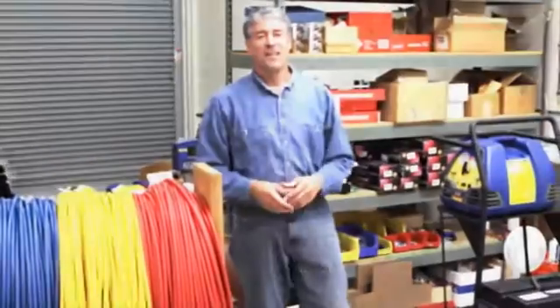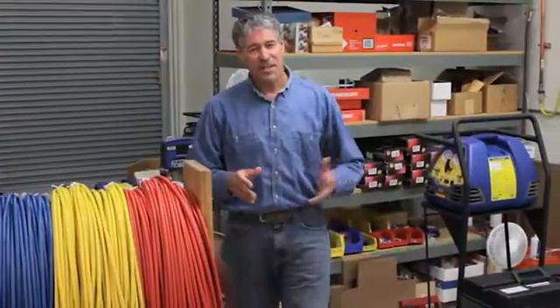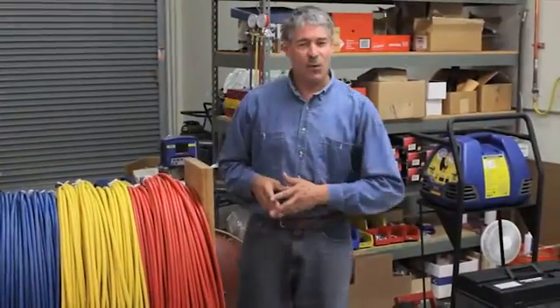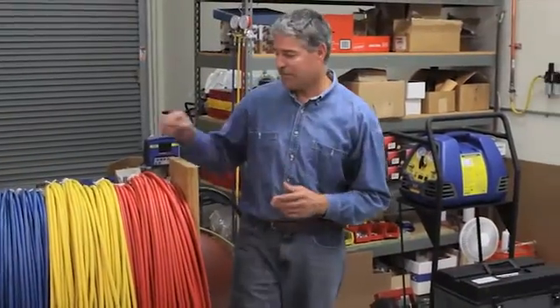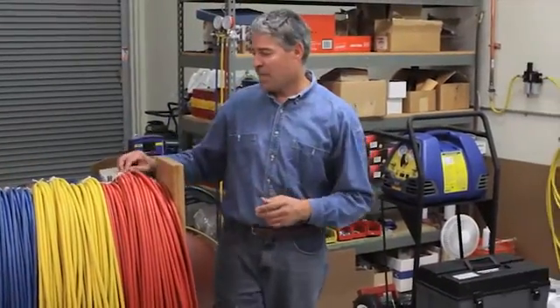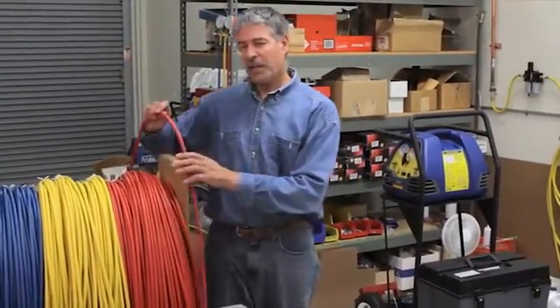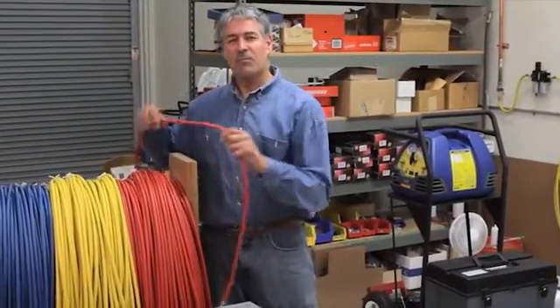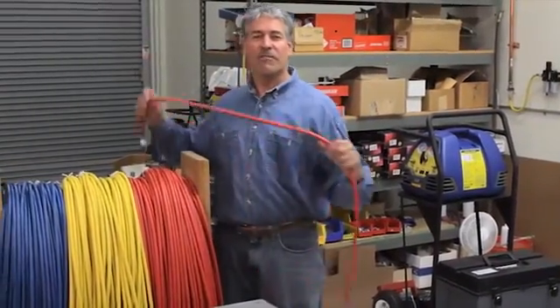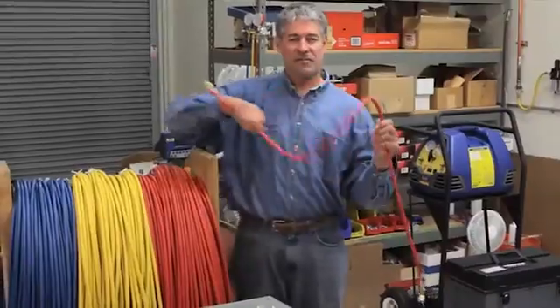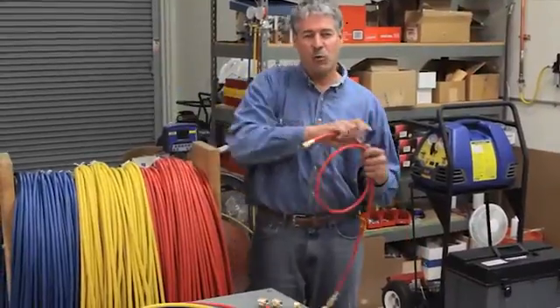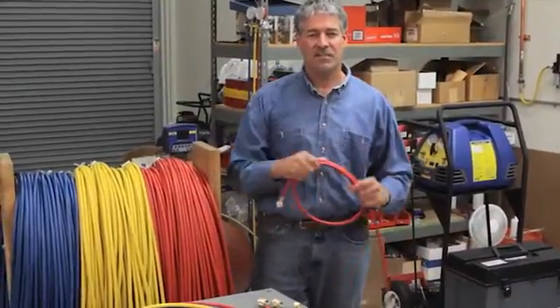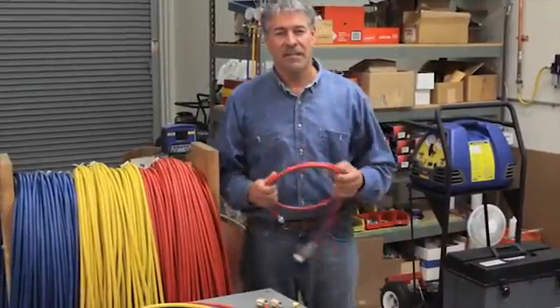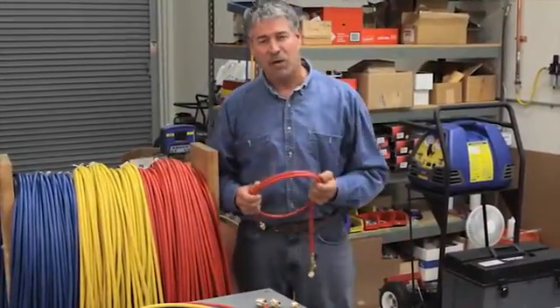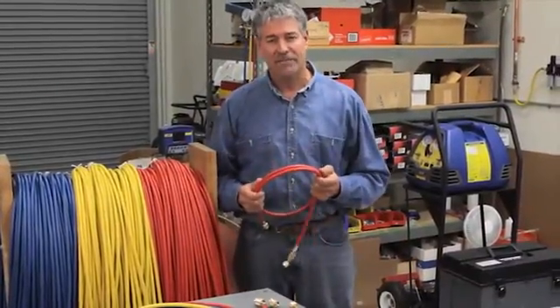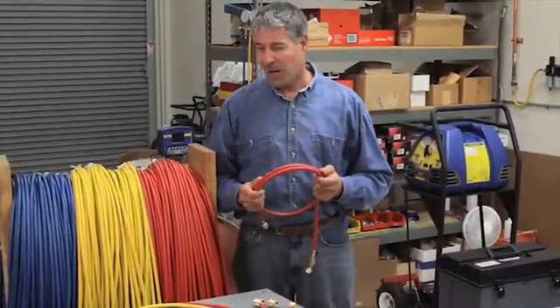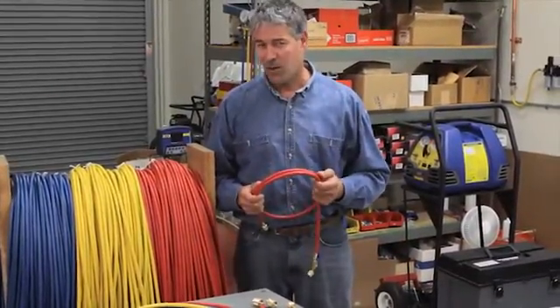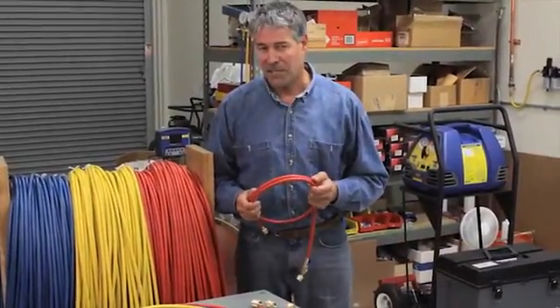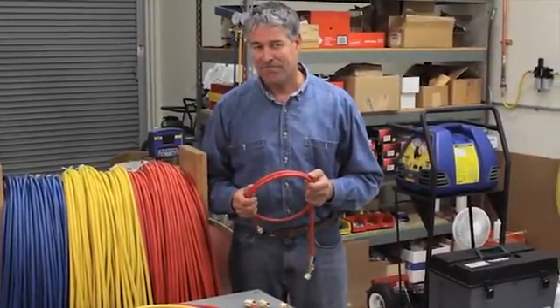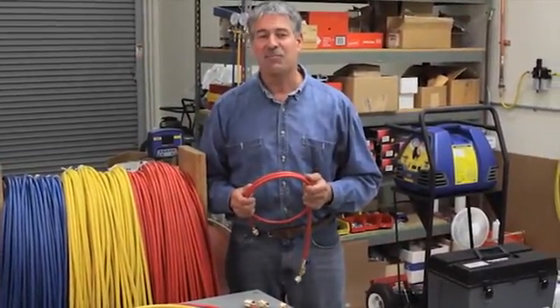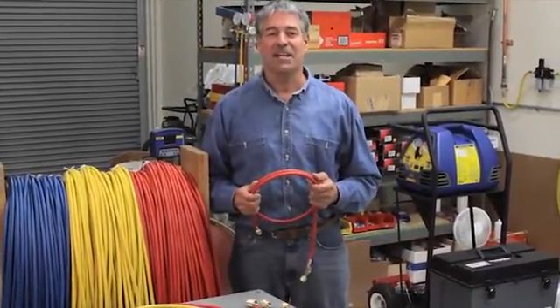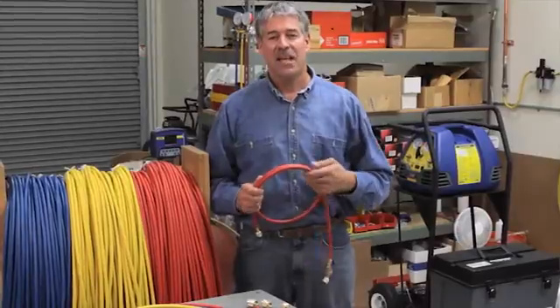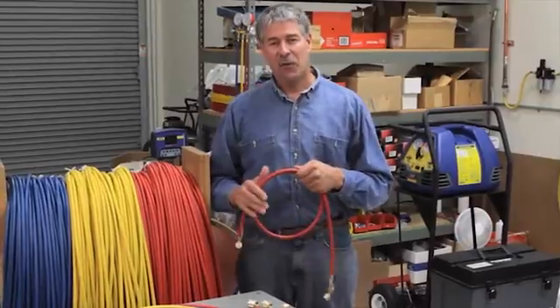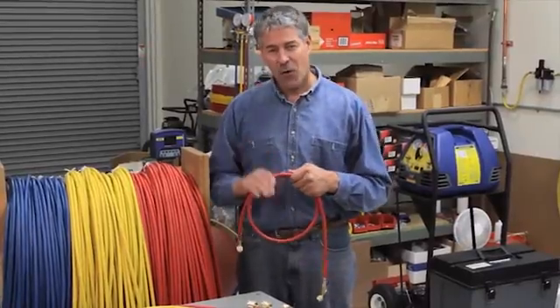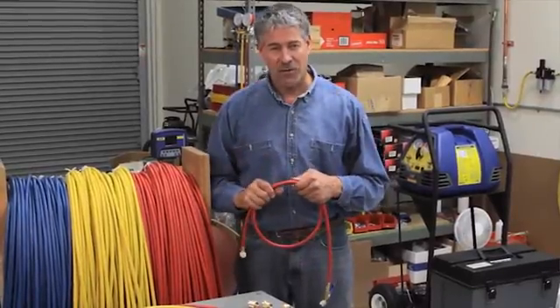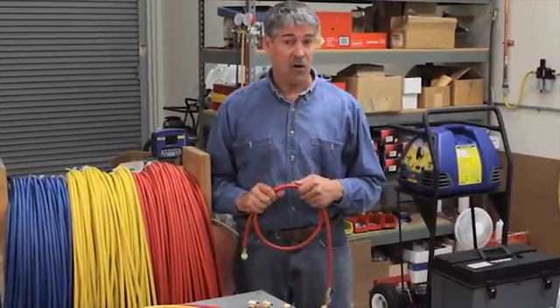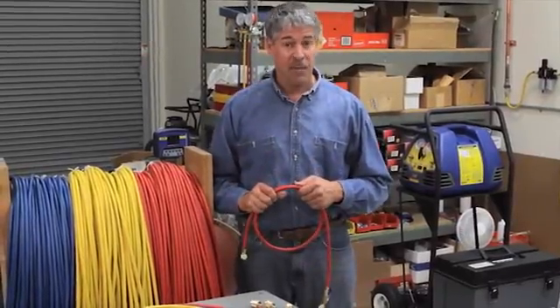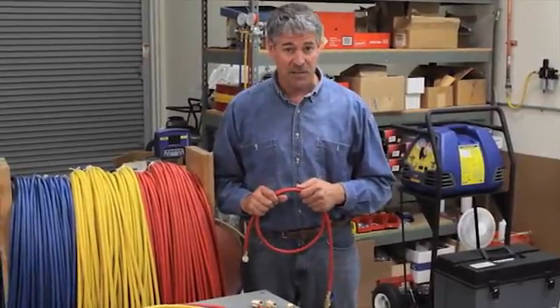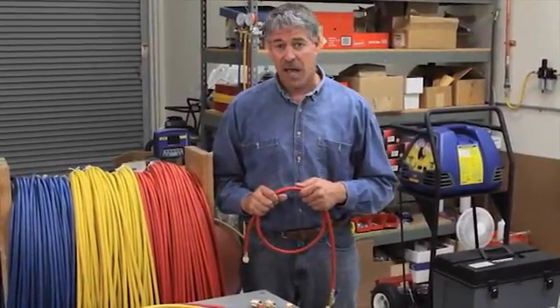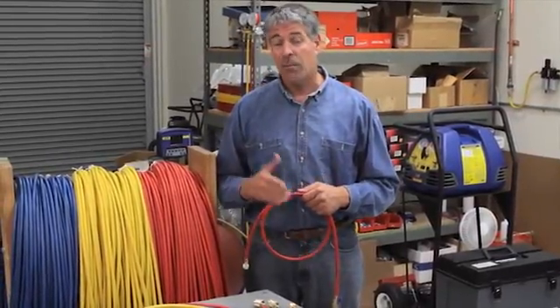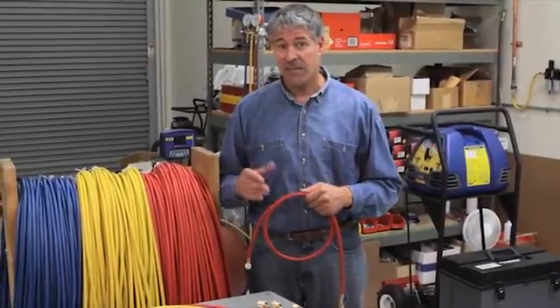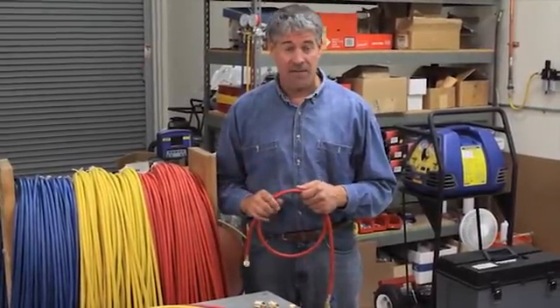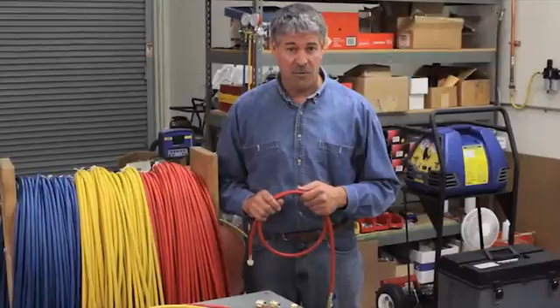Here's an interesting question. If one of the most important features of a hose is its ability to hold pressure, why does it have holes in it? Hi, it's Paul again. And those holes, also called pinpricks, actually help lengthen the life of your hoses.